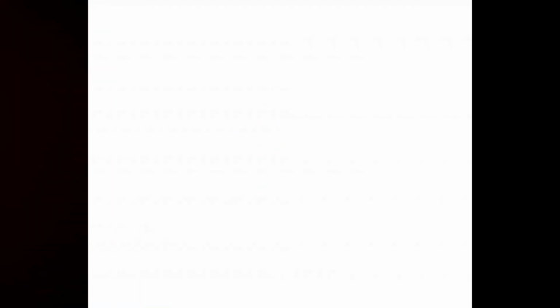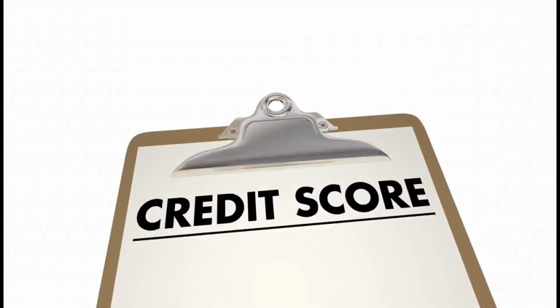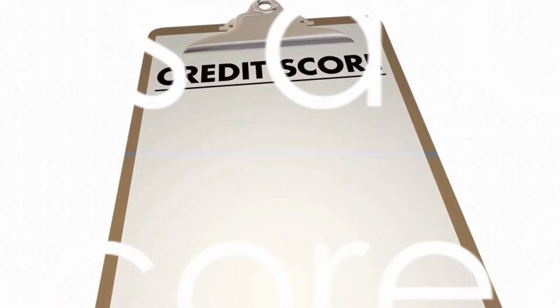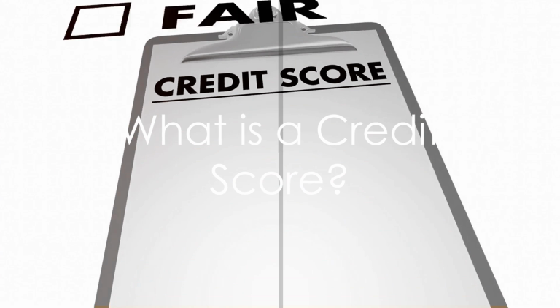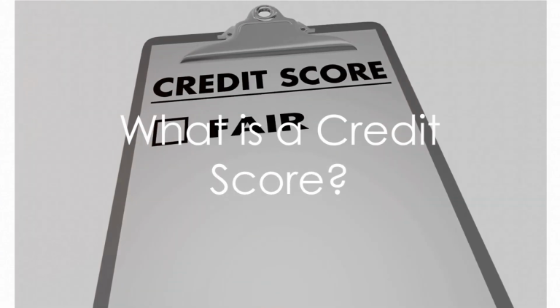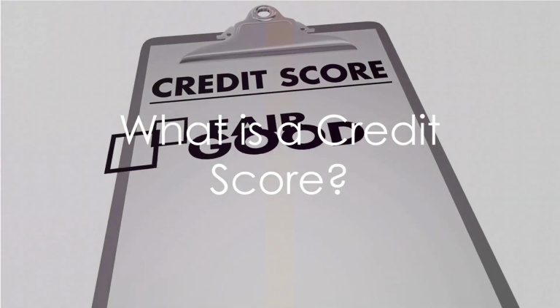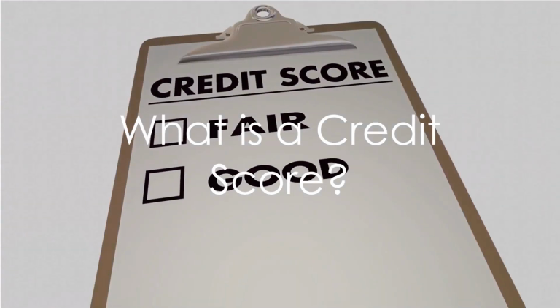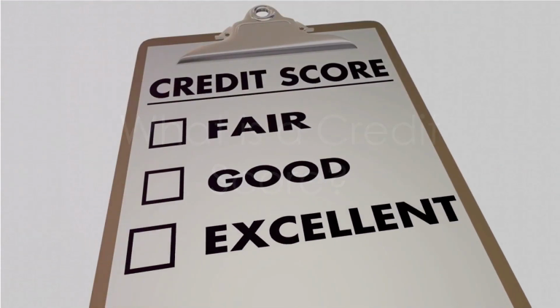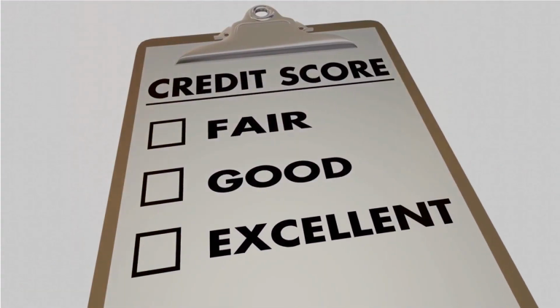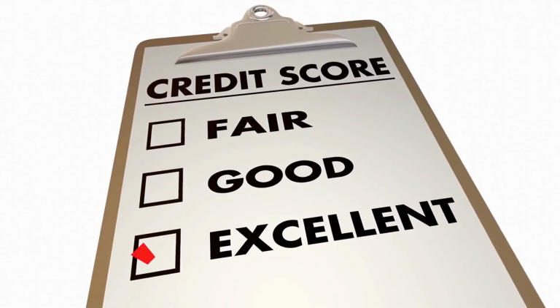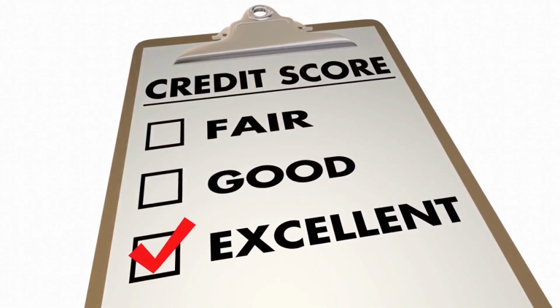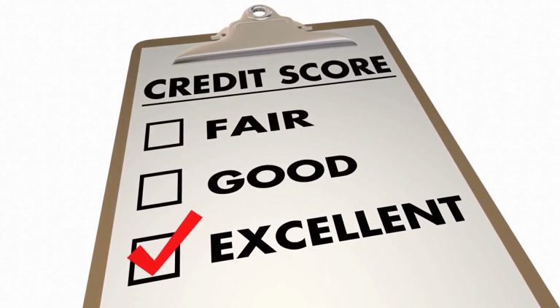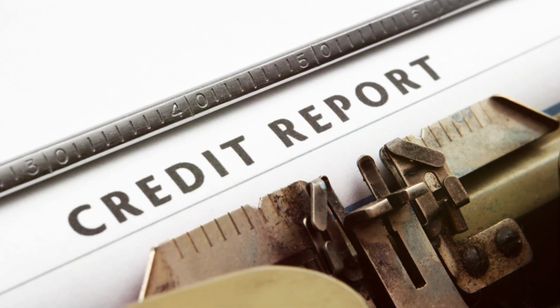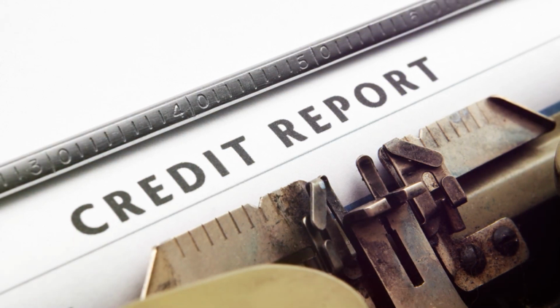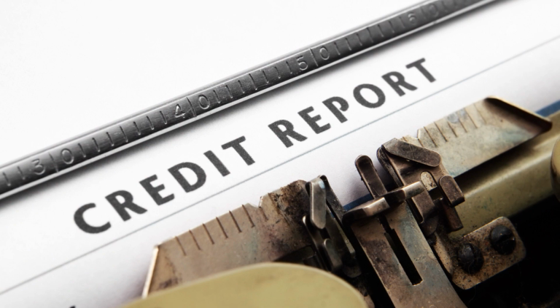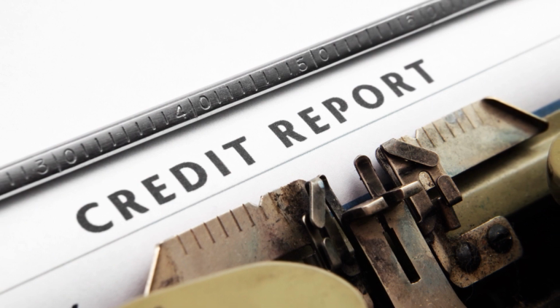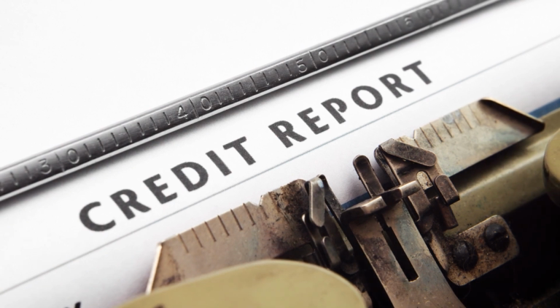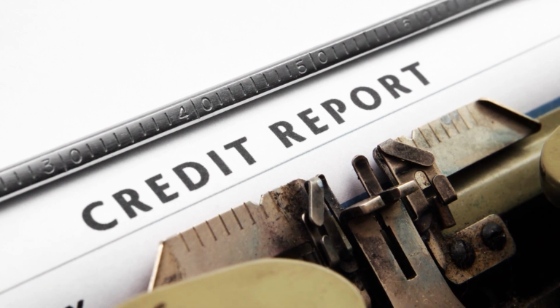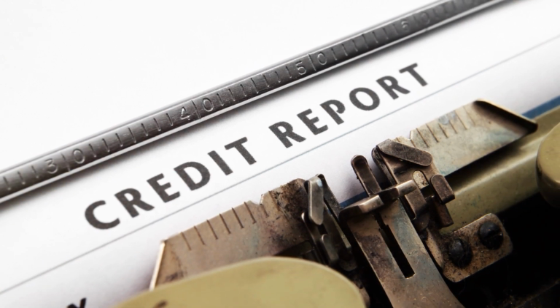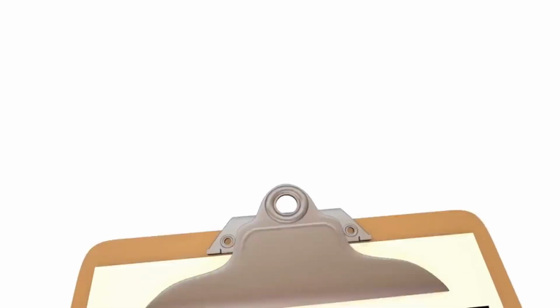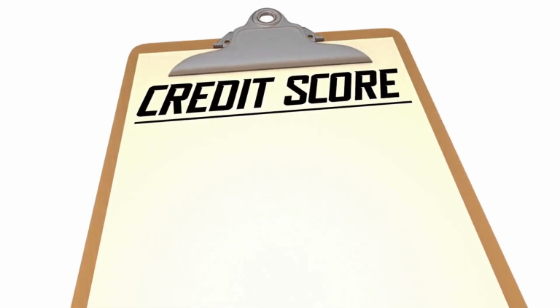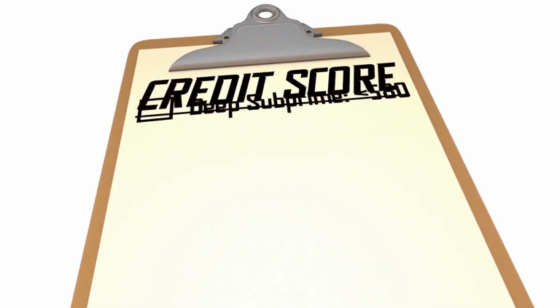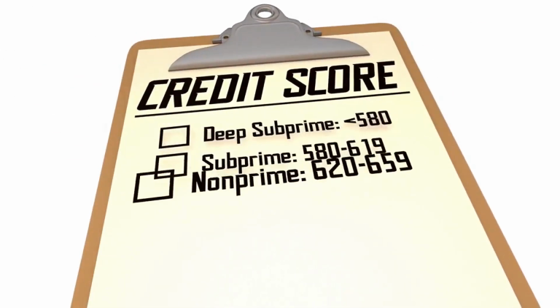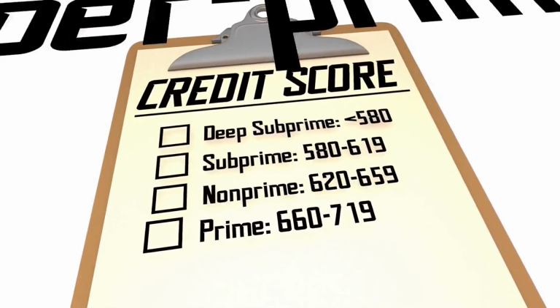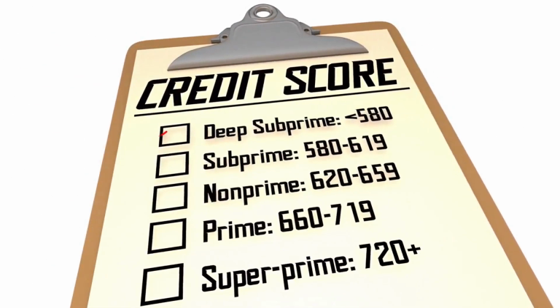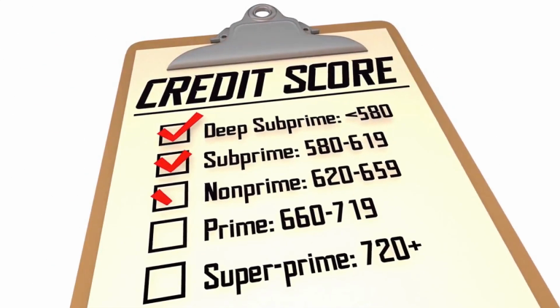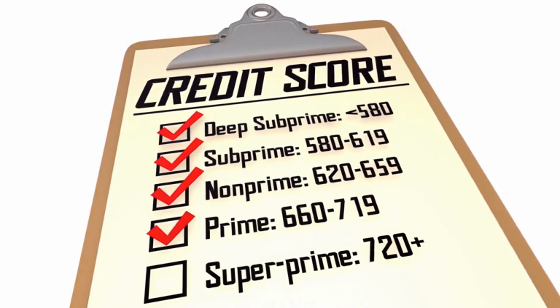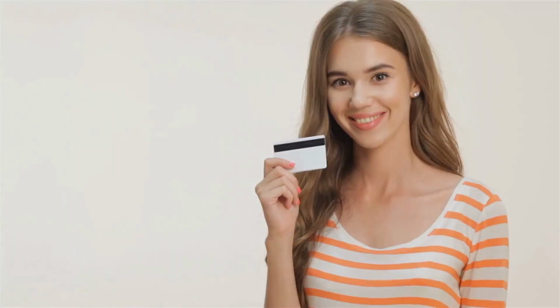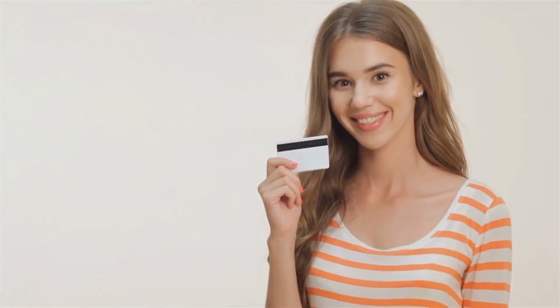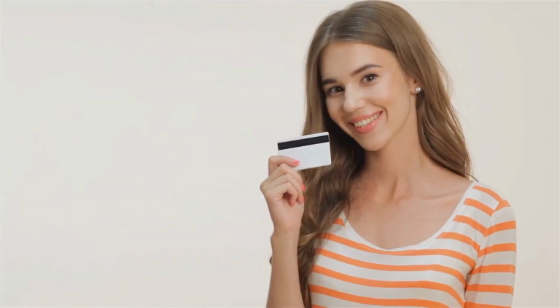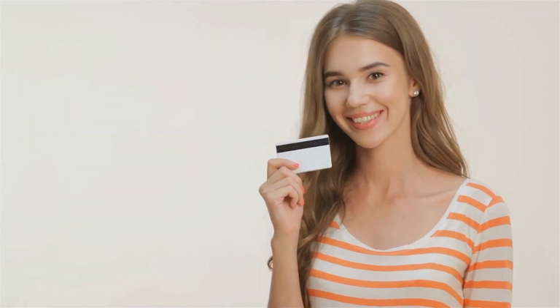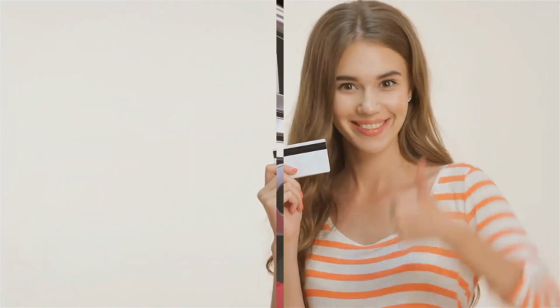A credit score is a three-digit number that tells lenders how likely you are to repay borrowed money. It's like your financial GPA, a summary of your credit health. This magic number ranges from 300 to 850, with a higher number indicating better credit health.